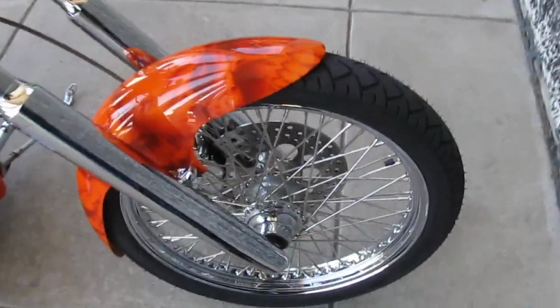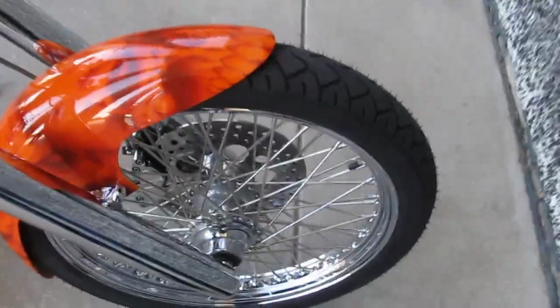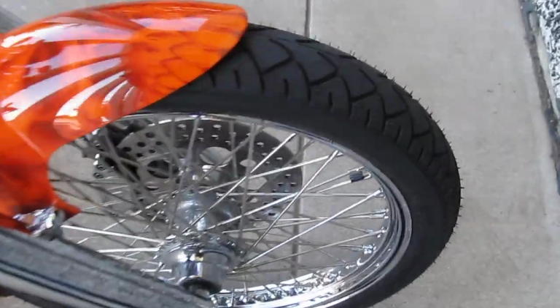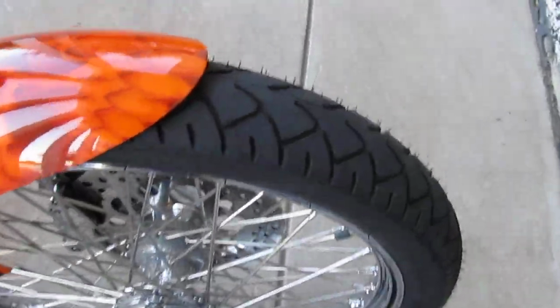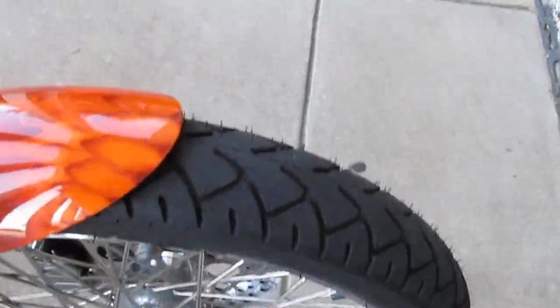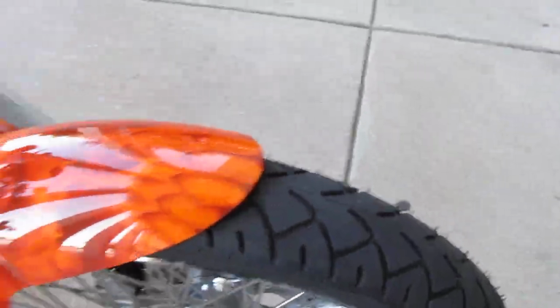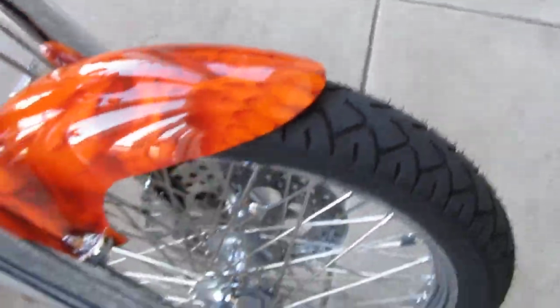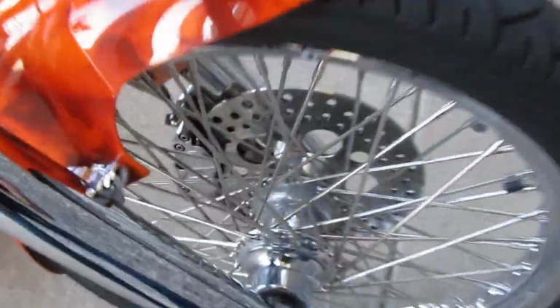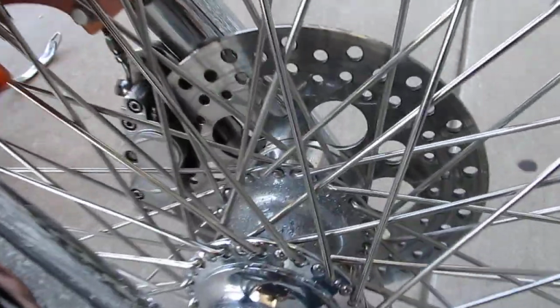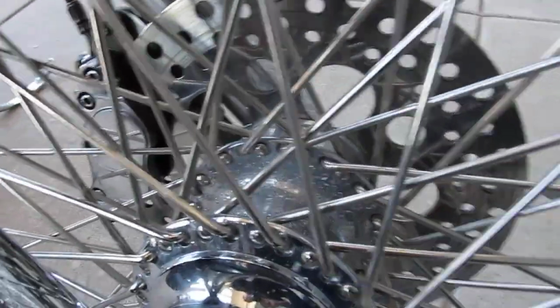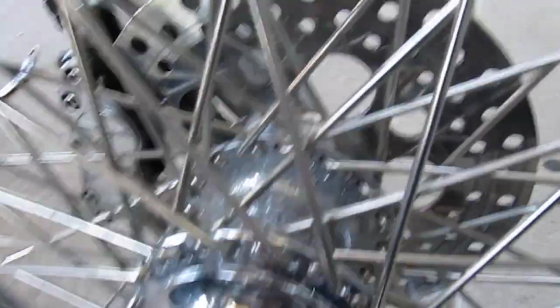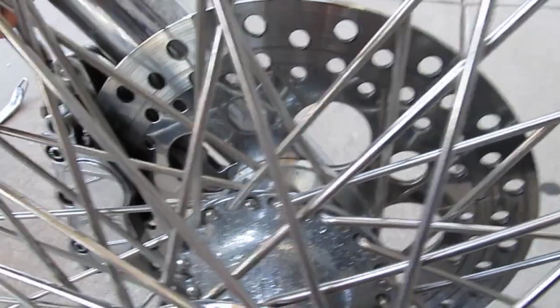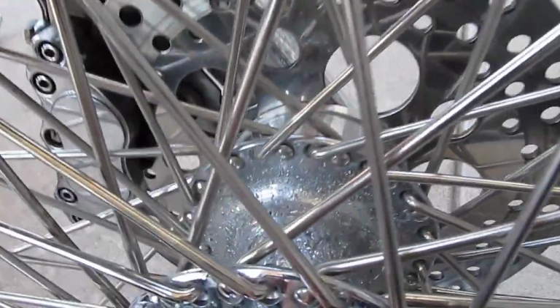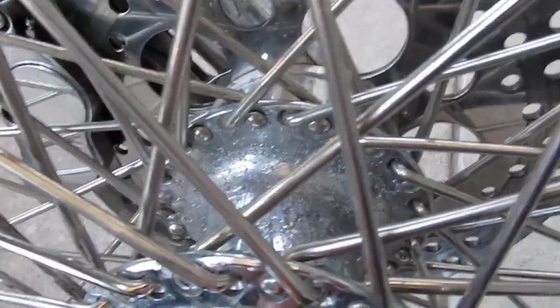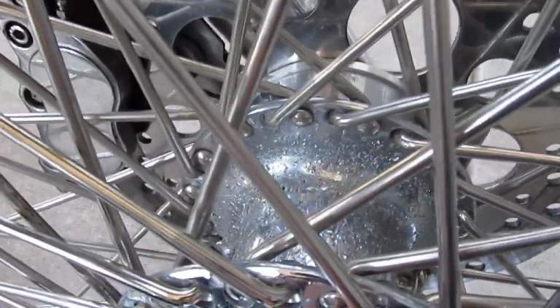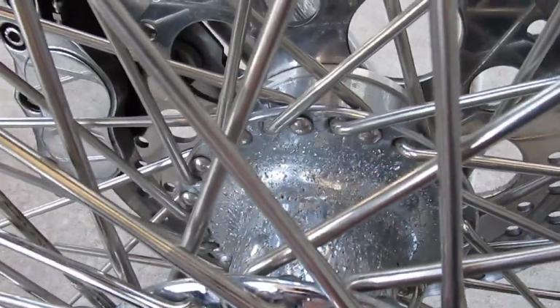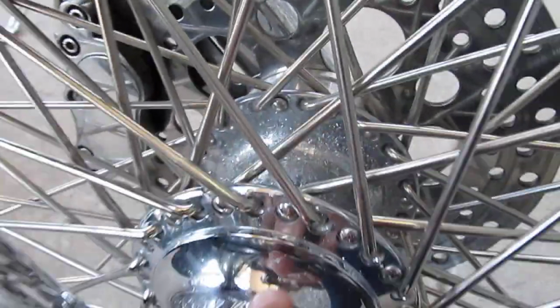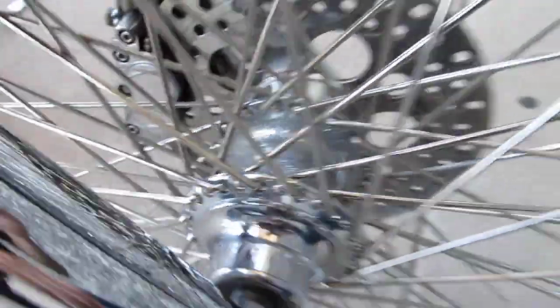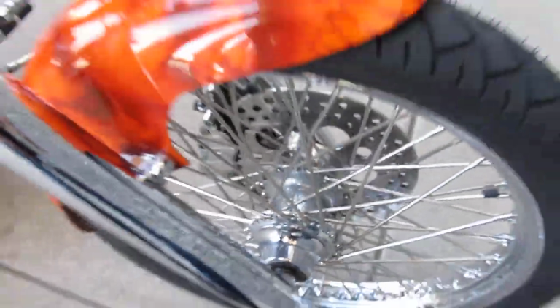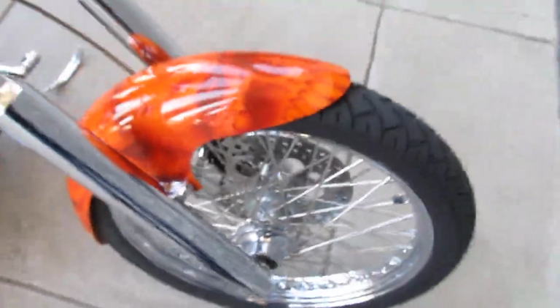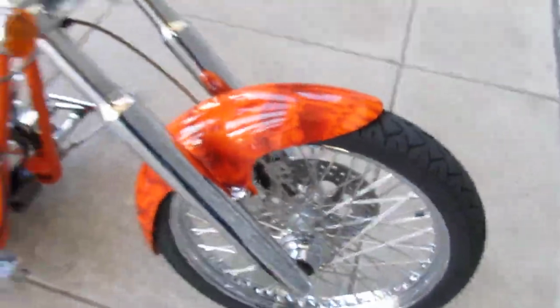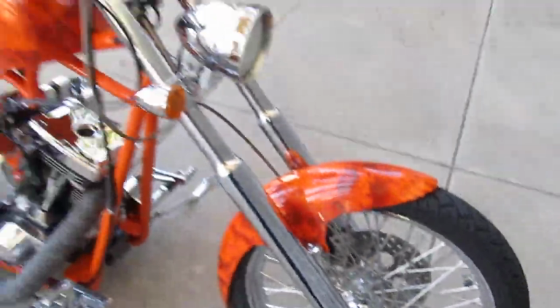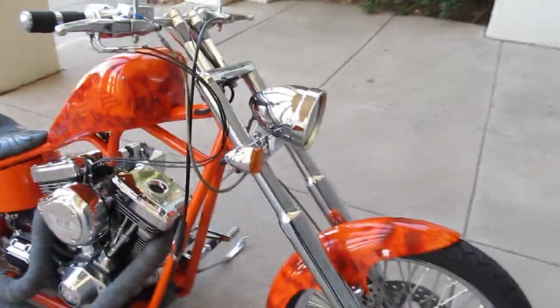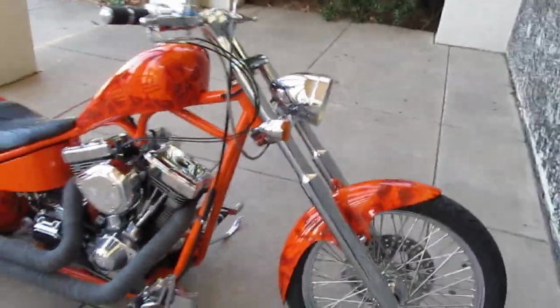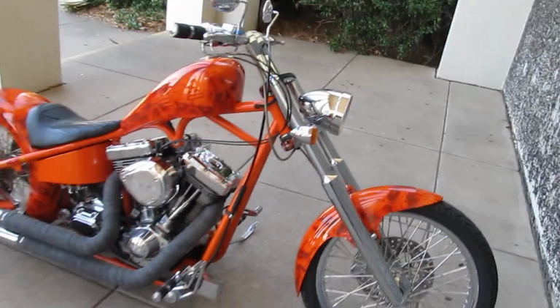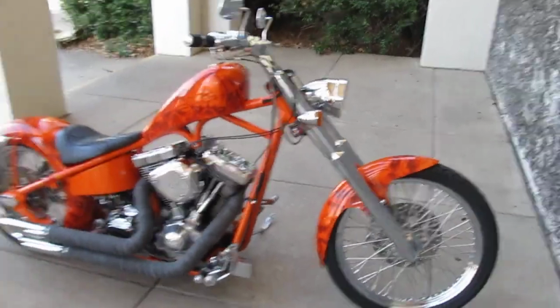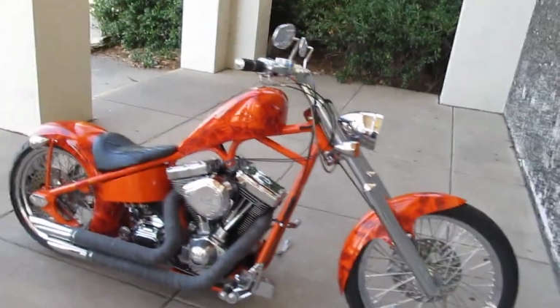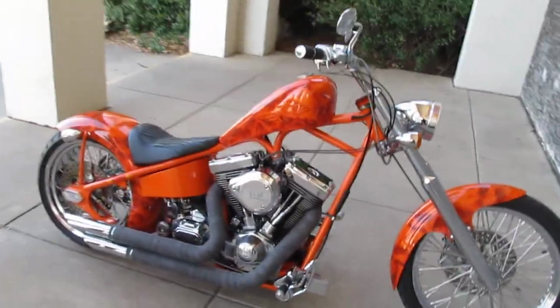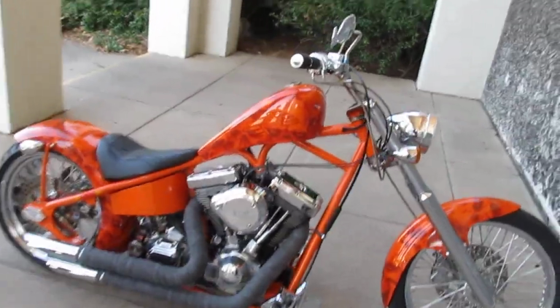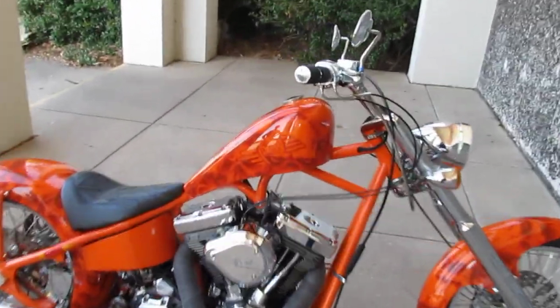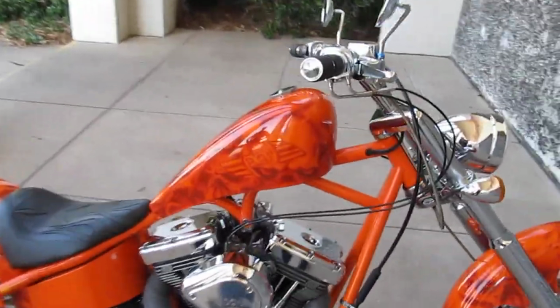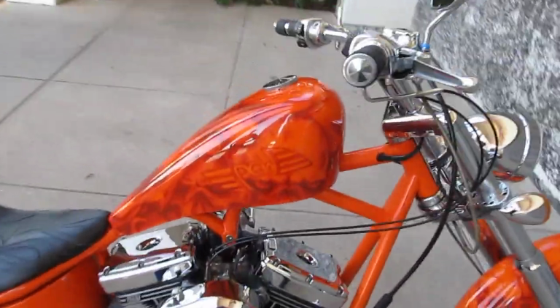It looks like it's got some brand new tires. There's a little bit of pitting on the inside of this hub — I don't know if you can see it in this video — but overall the bike looks good. The paint job is sick, it's kind of a skull paint job.